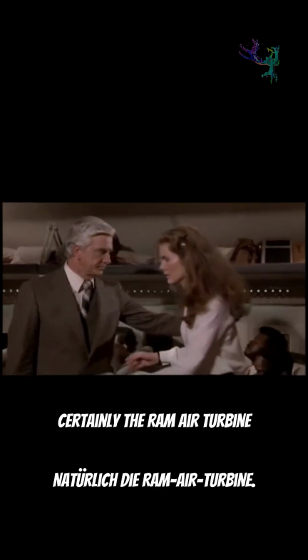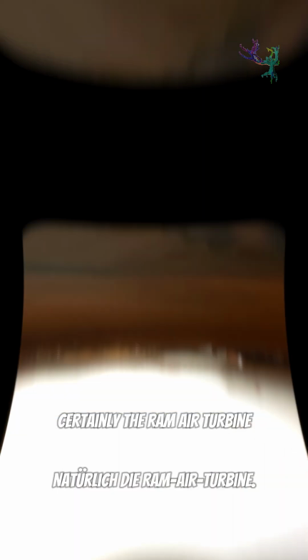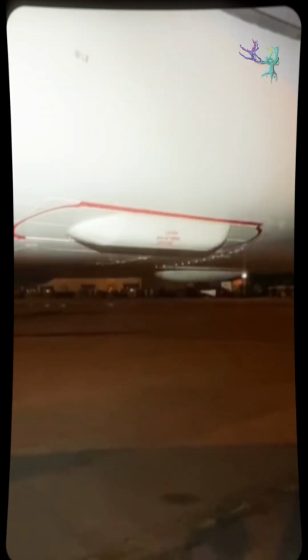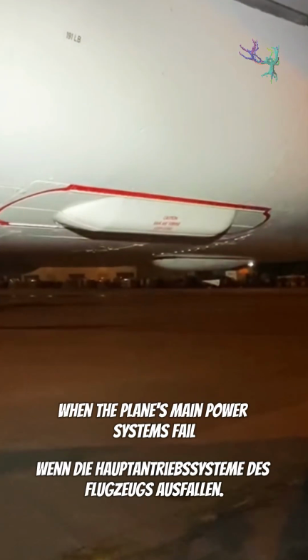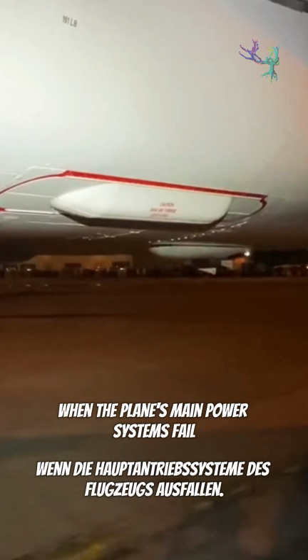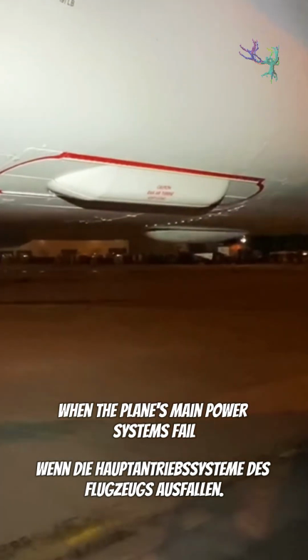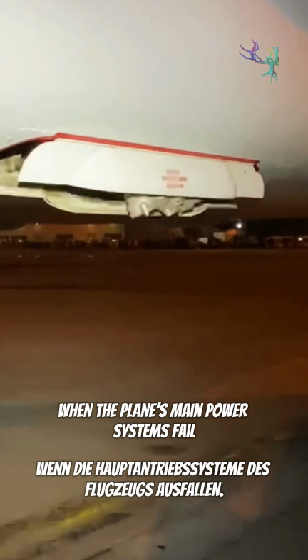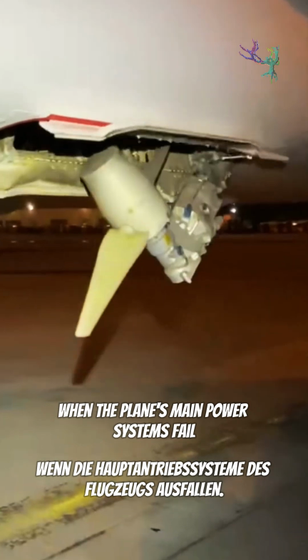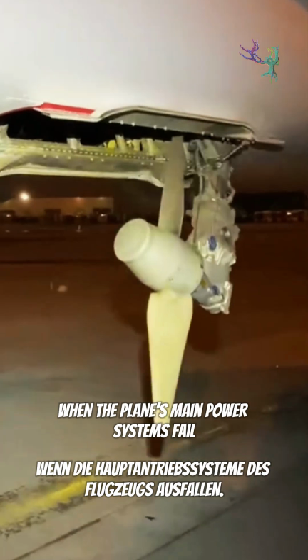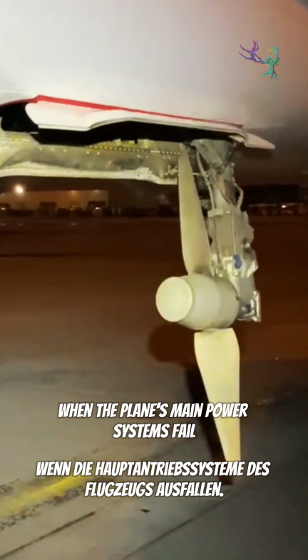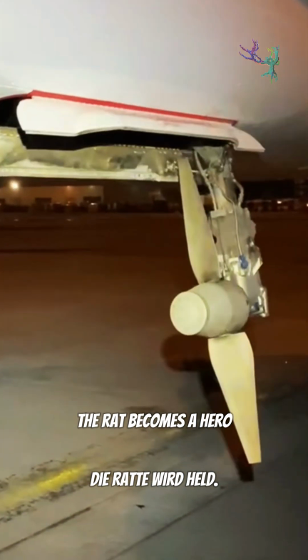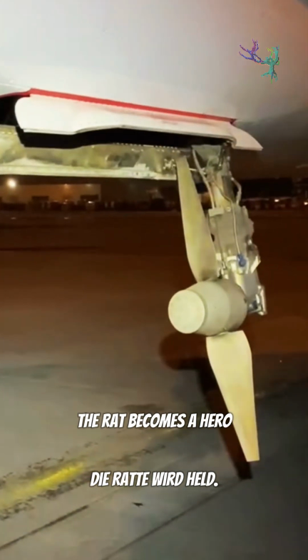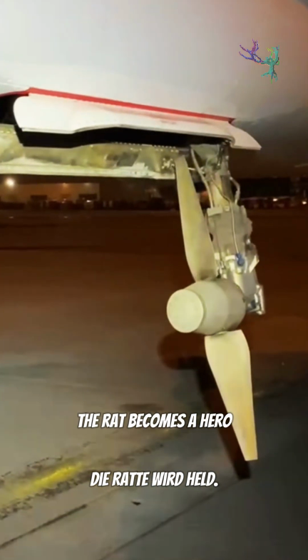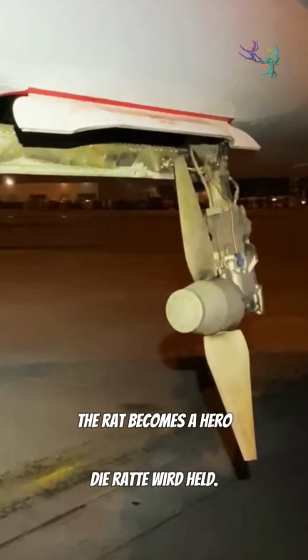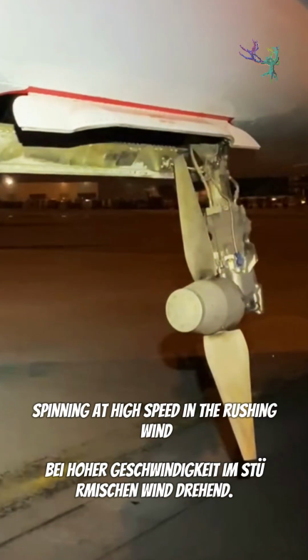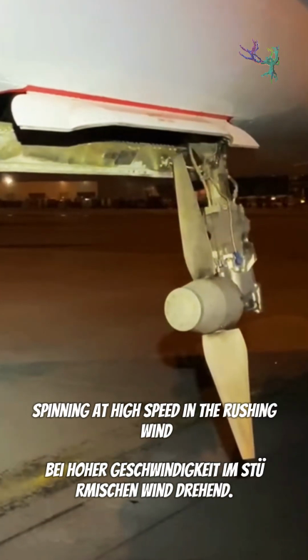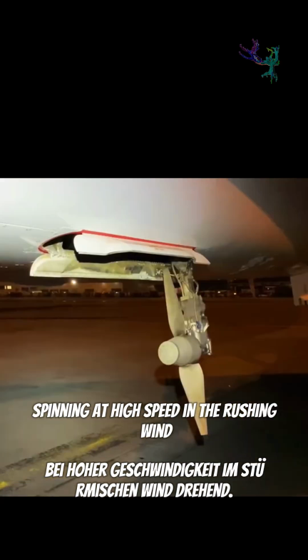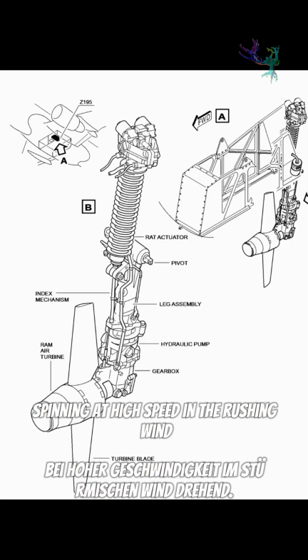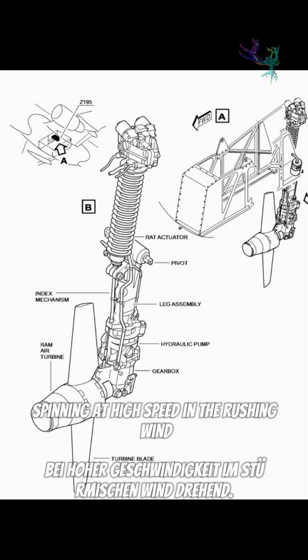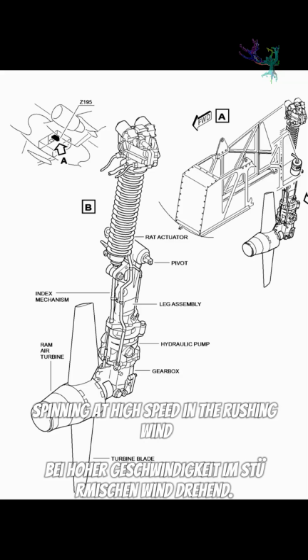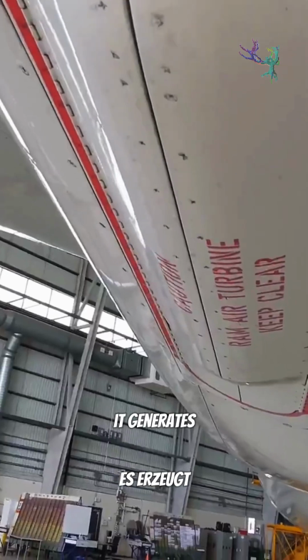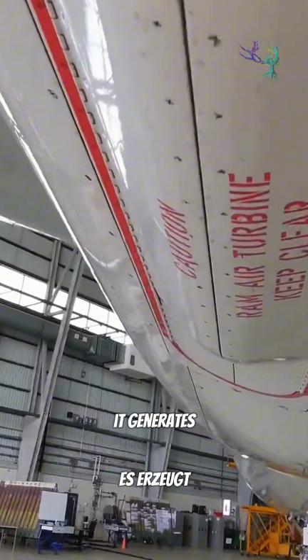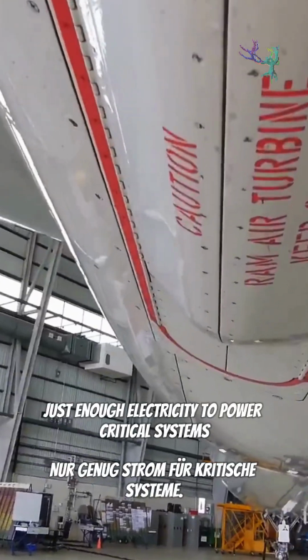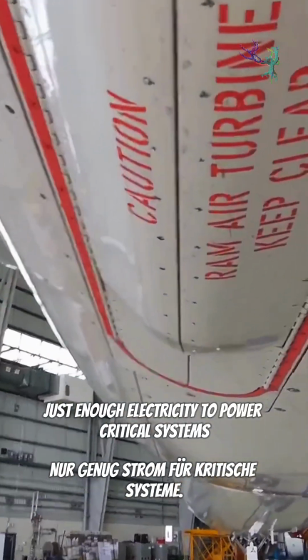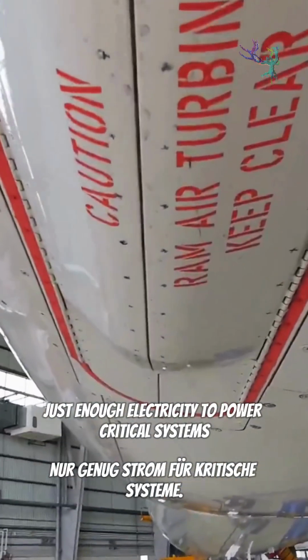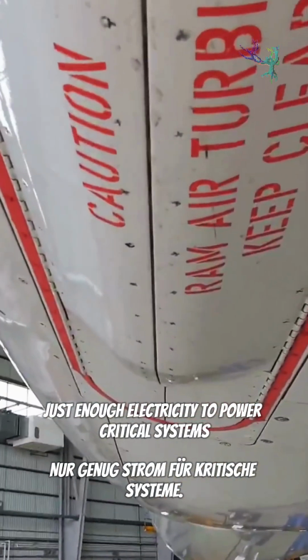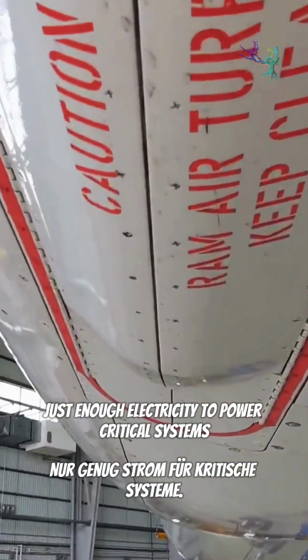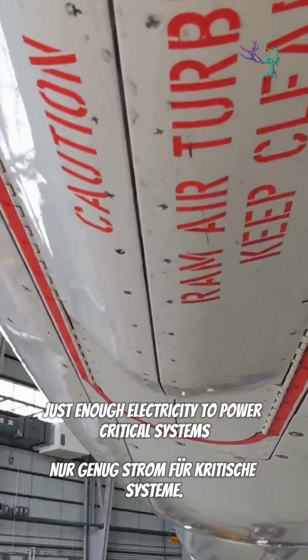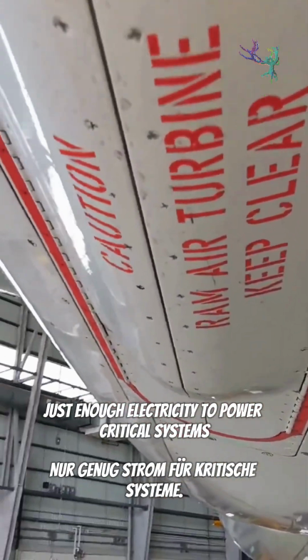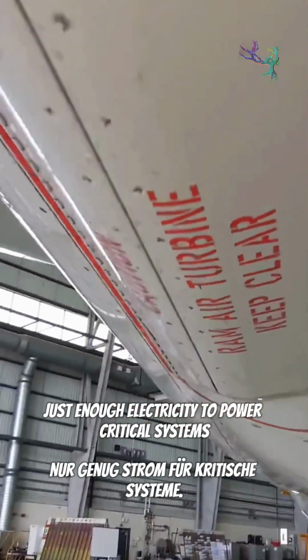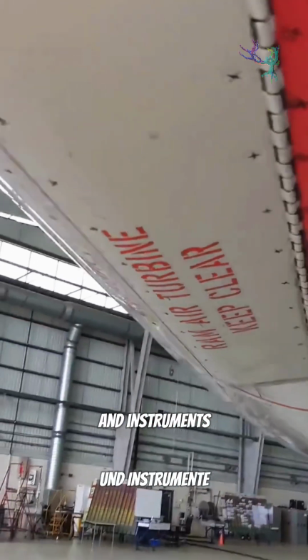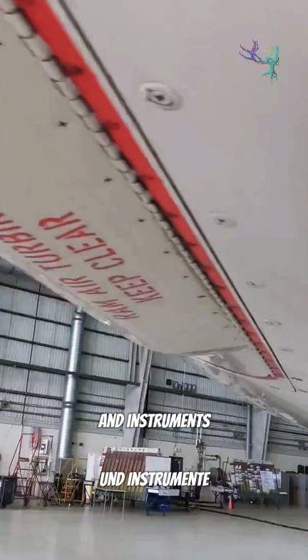When the plane's main power systems fail, the RAT becomes a hero. Spinning at high speed in the rushing wind, it generates just enough electricity to power critical systems and instruments.